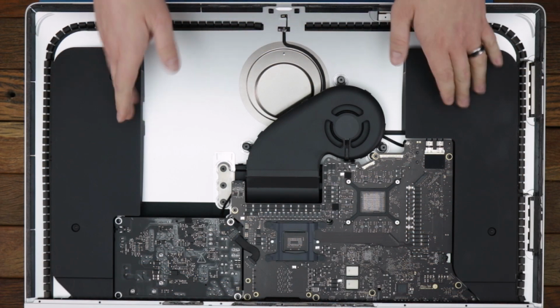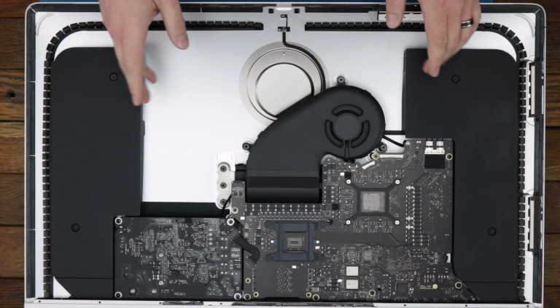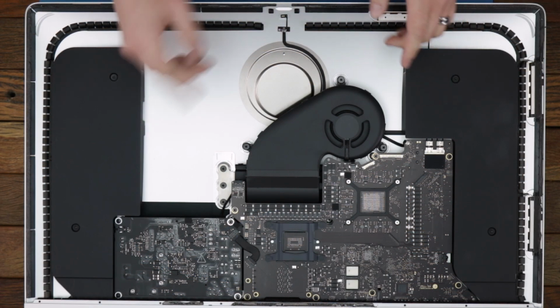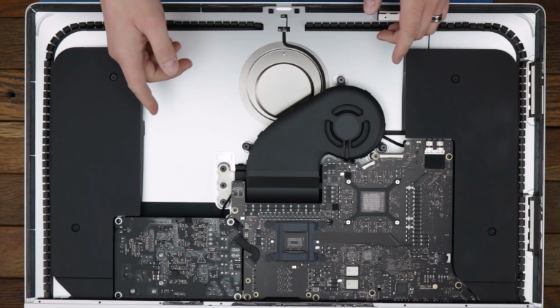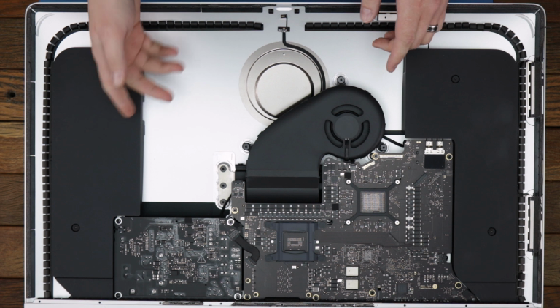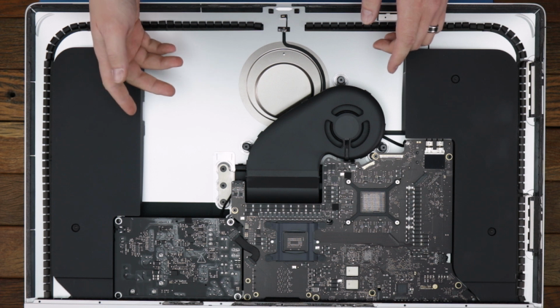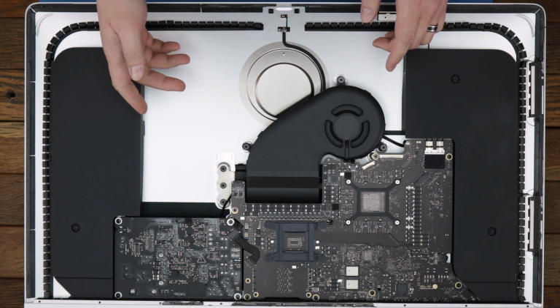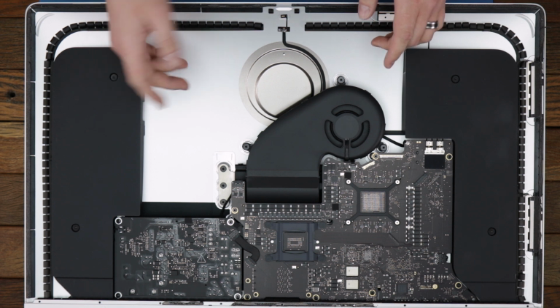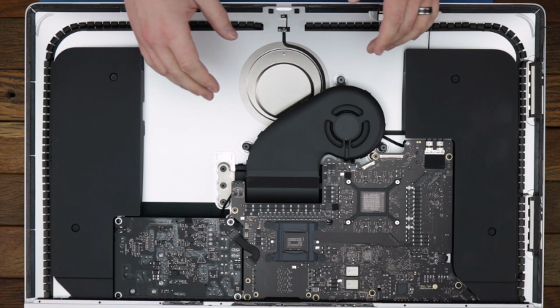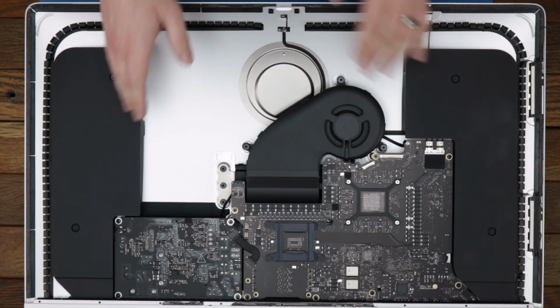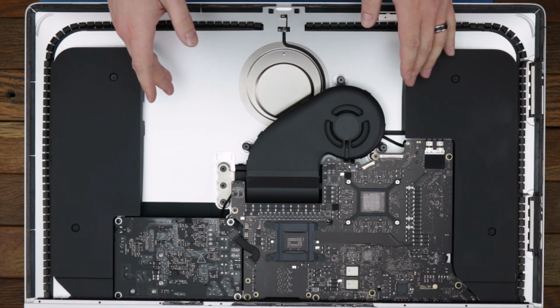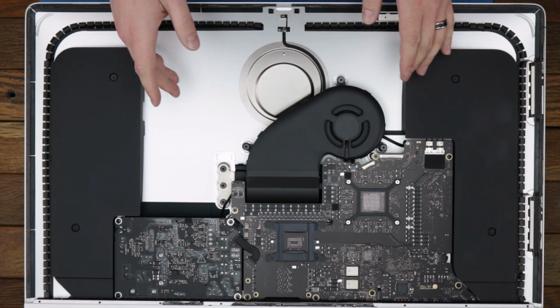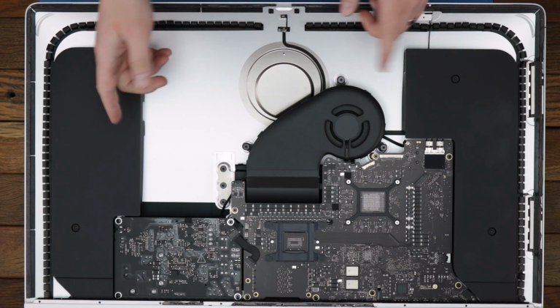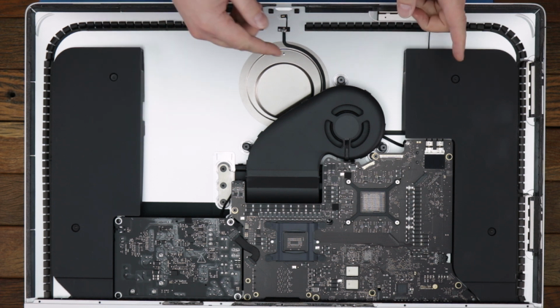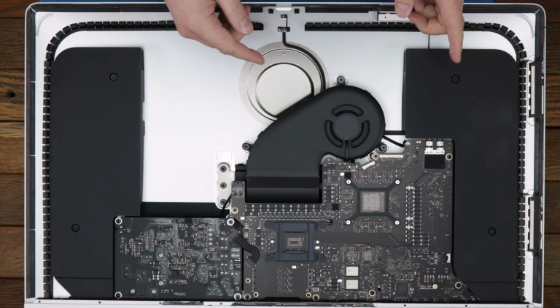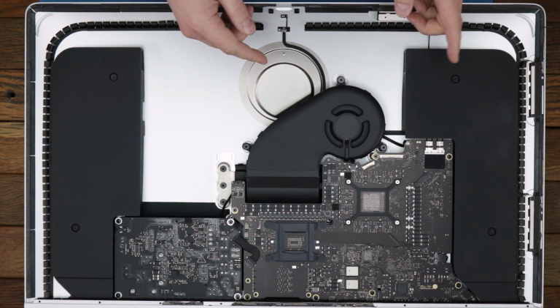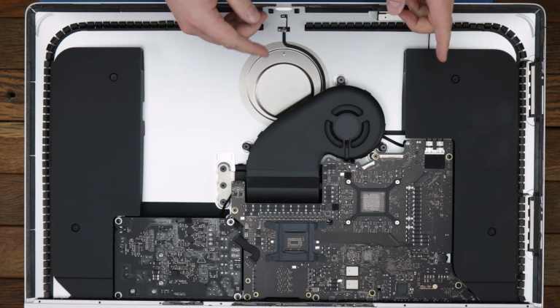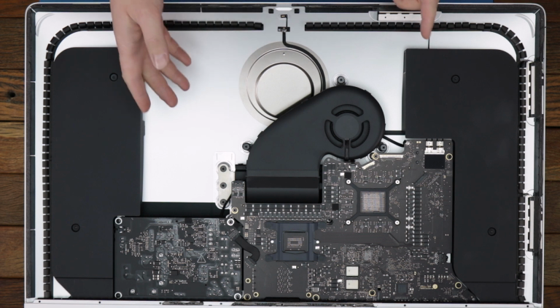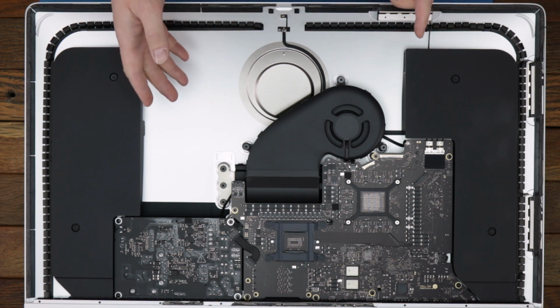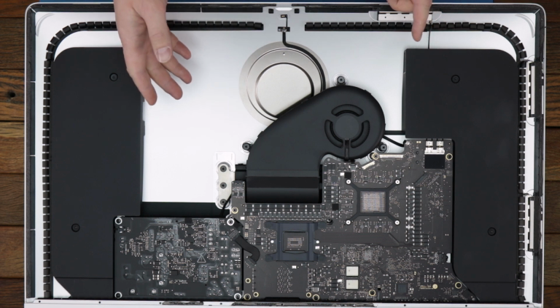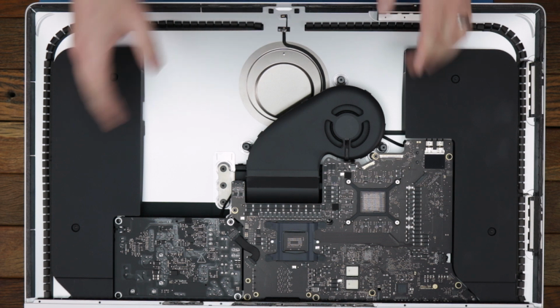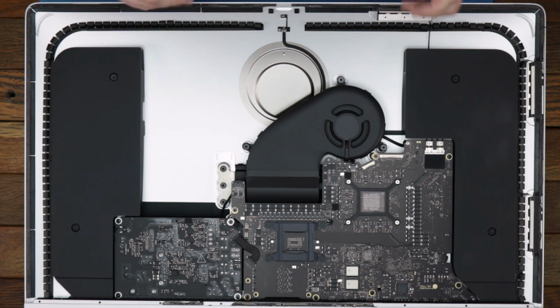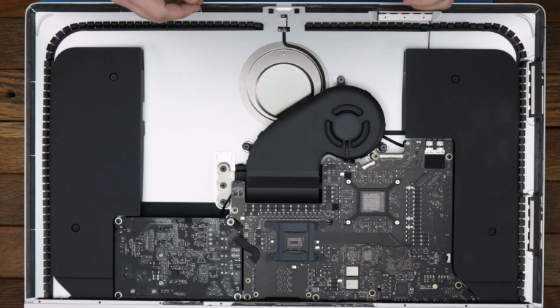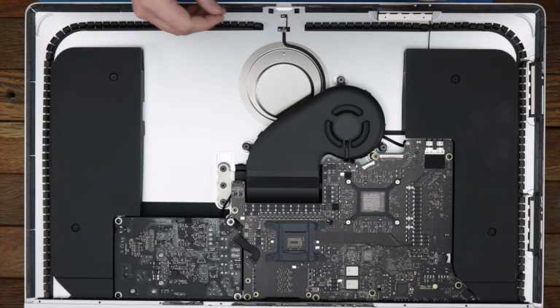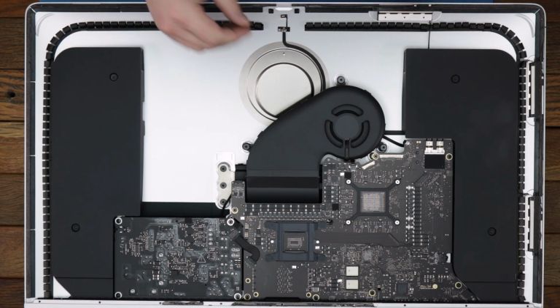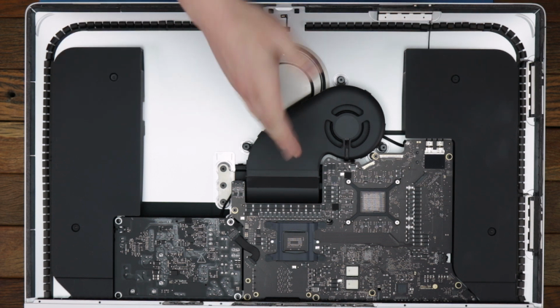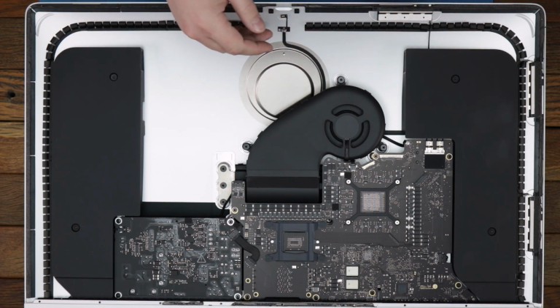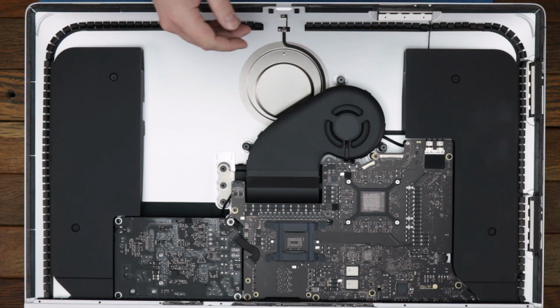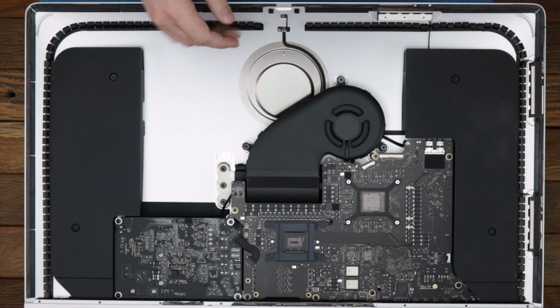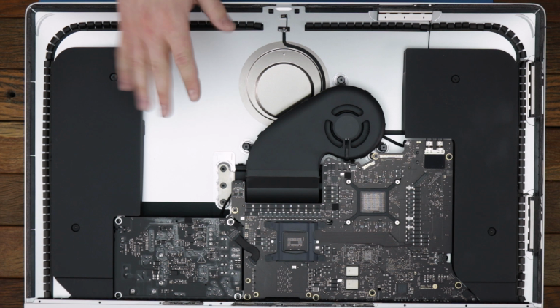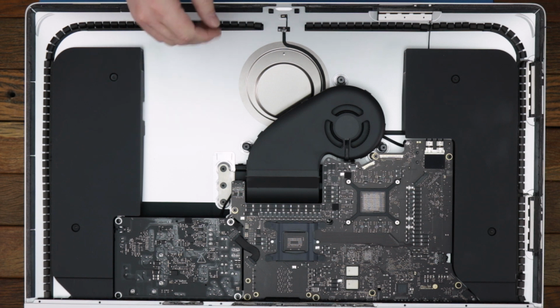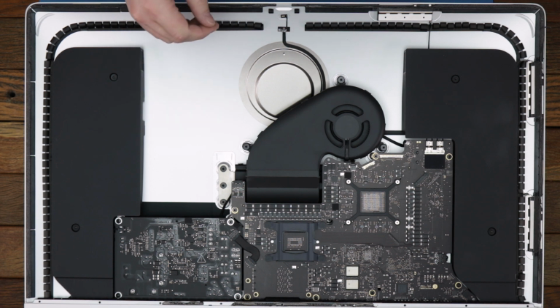Now that we're in the system, there don't seem to be any major differences between the last teardown that we did for the 2020 iMac, but we're going to take these components out and flip this board around and see what differences there might be.